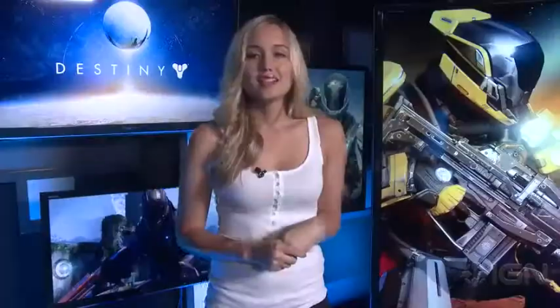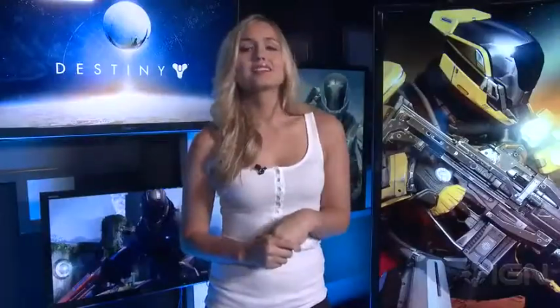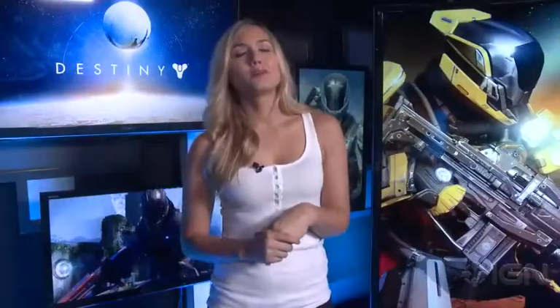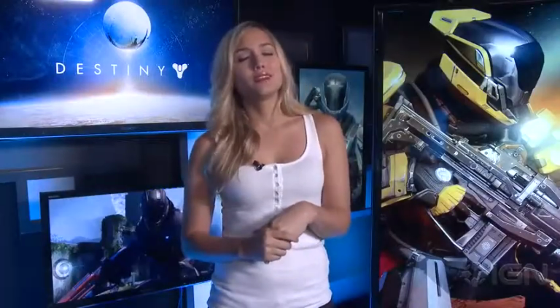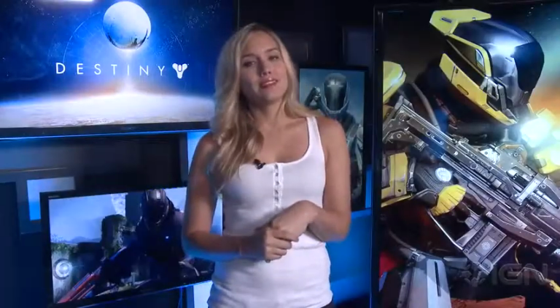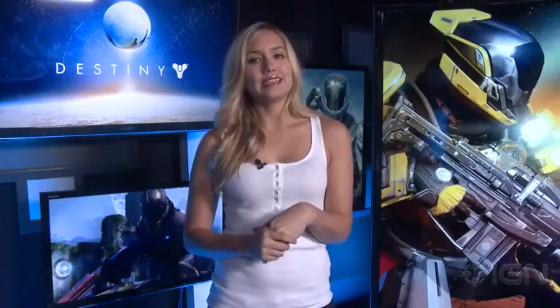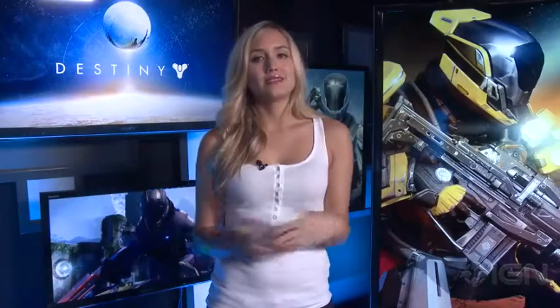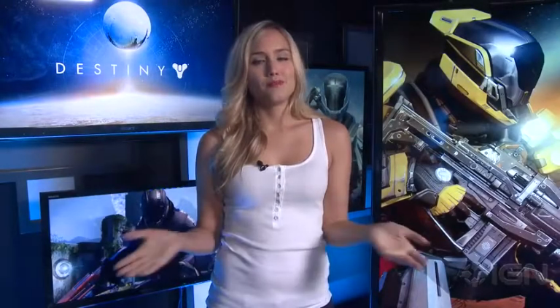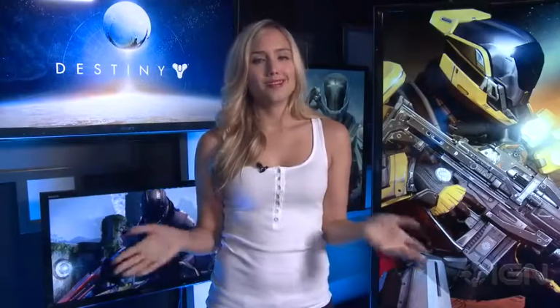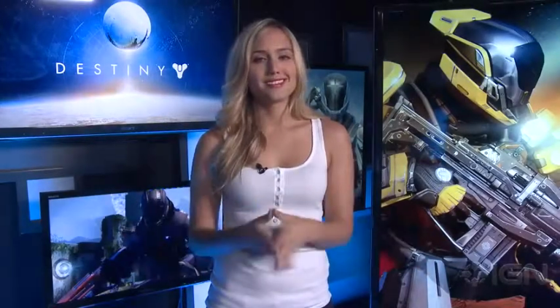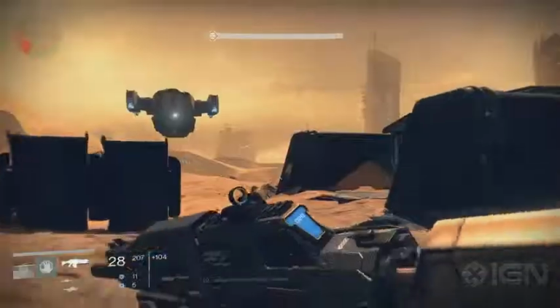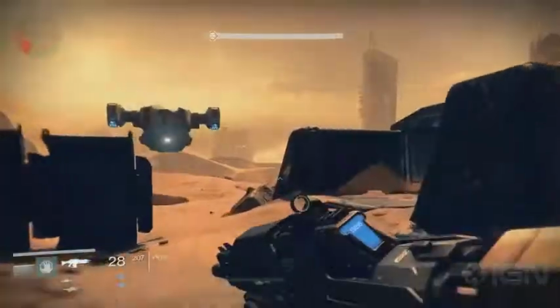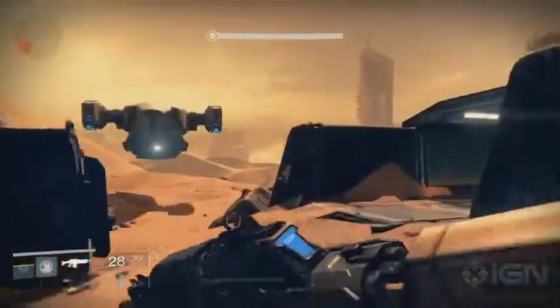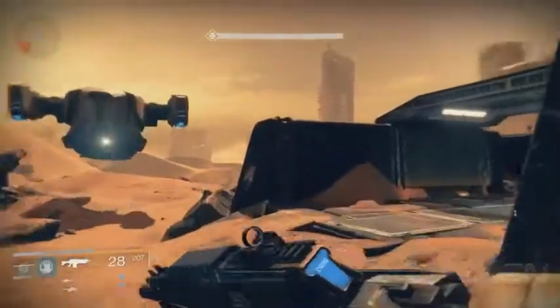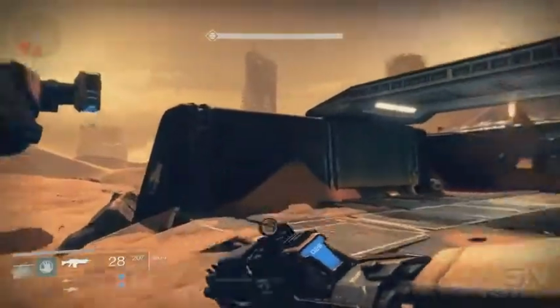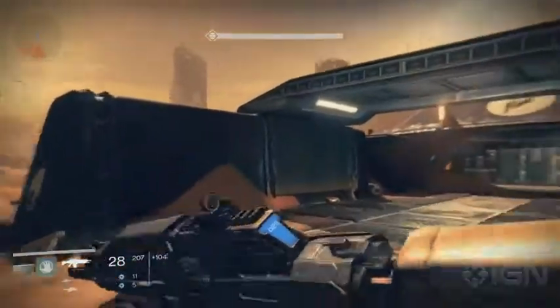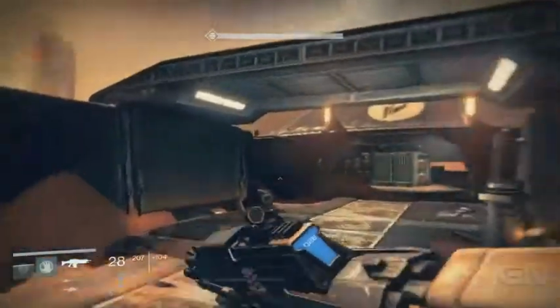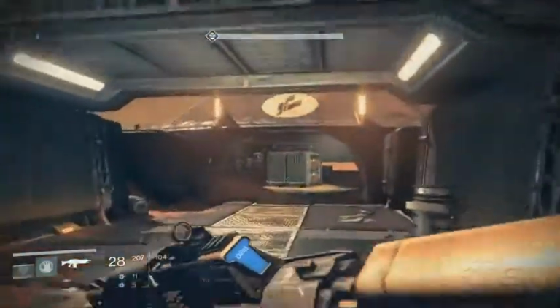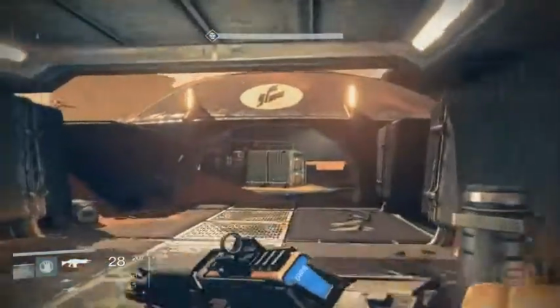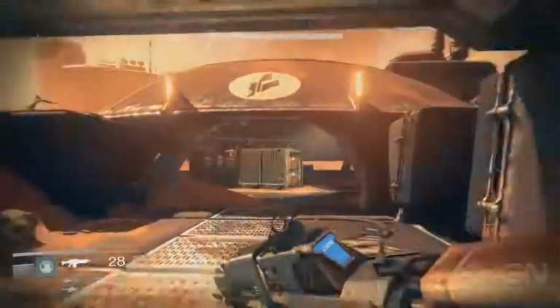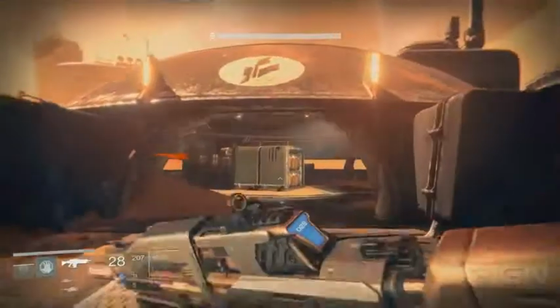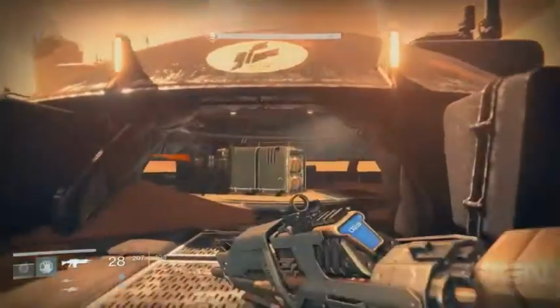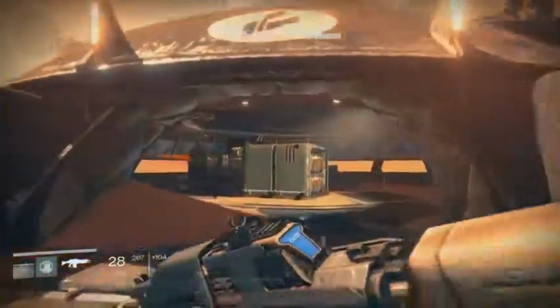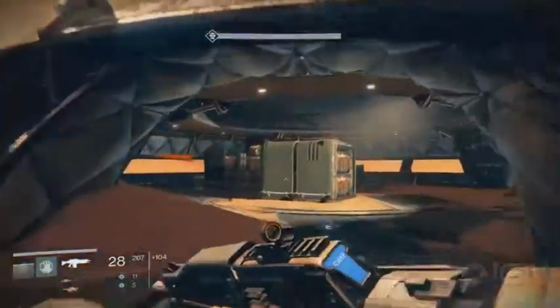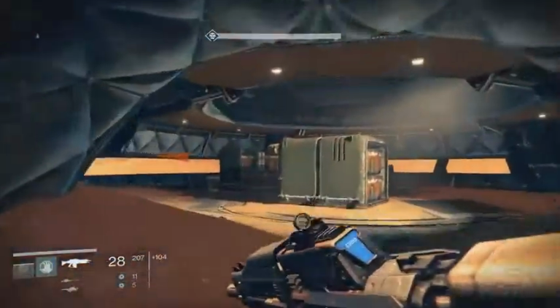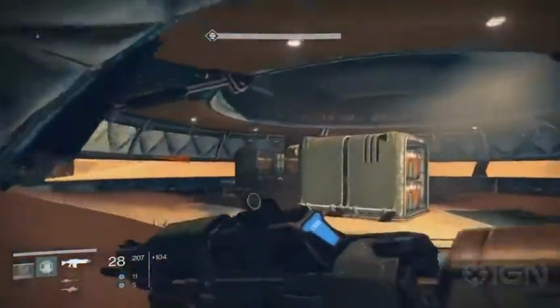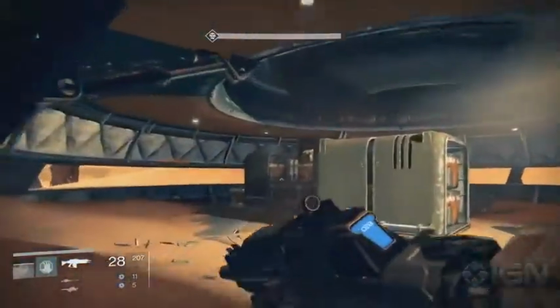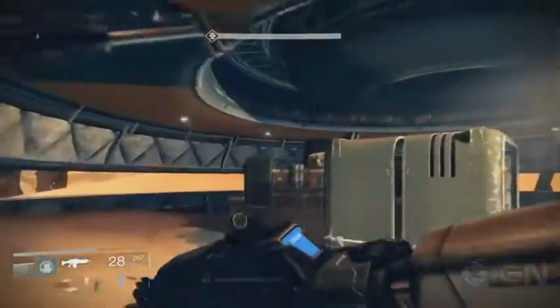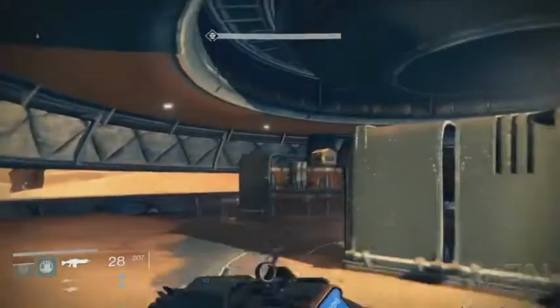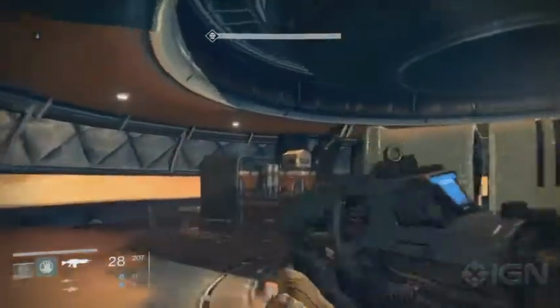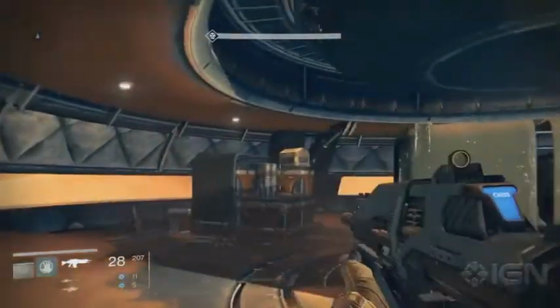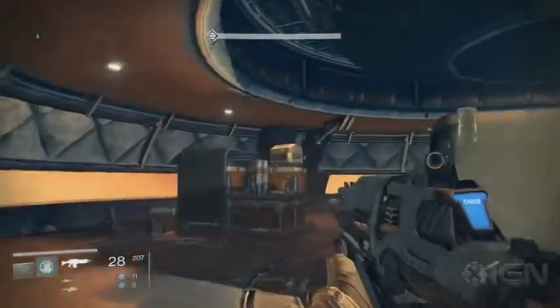Last but not least, Mars. The first chest on Mars is pretty easy to find. It's in this little bunker sitting on top of some crates.